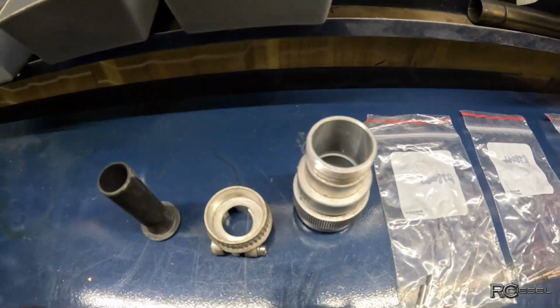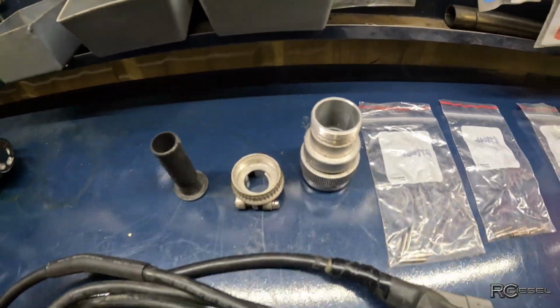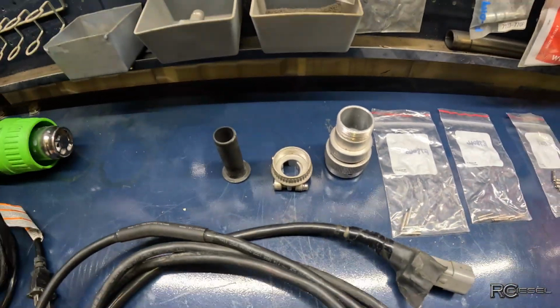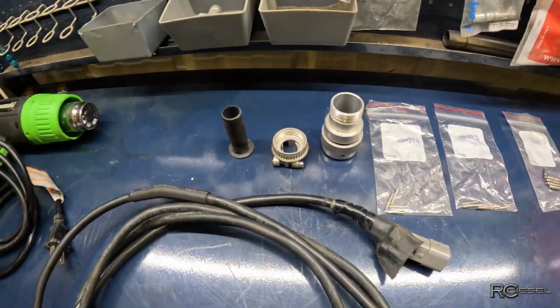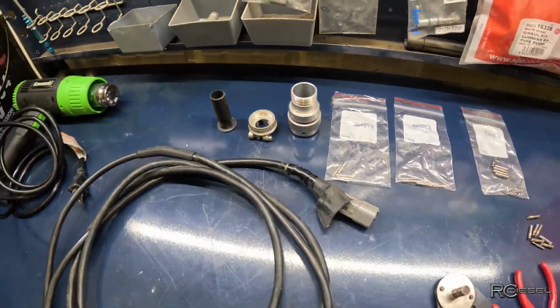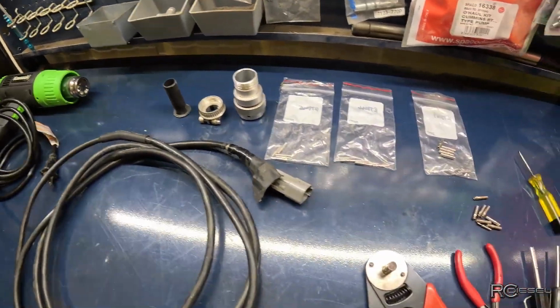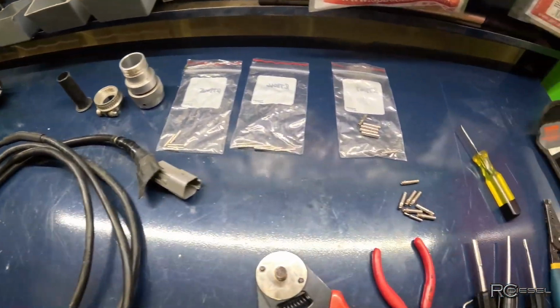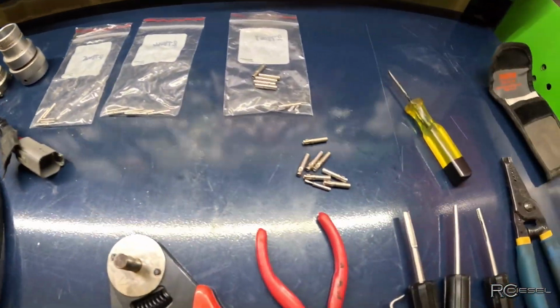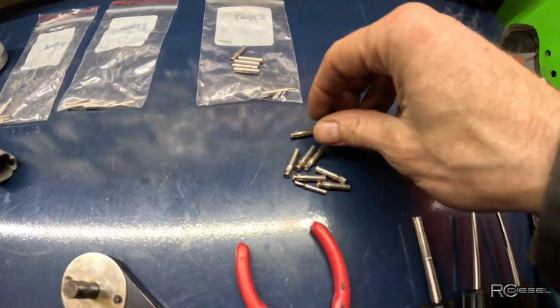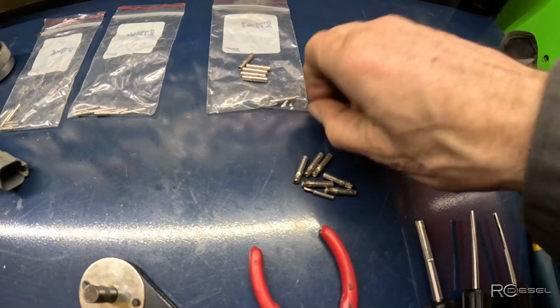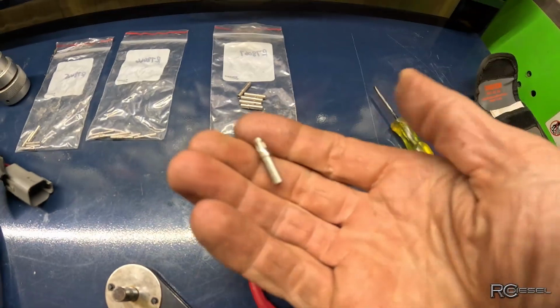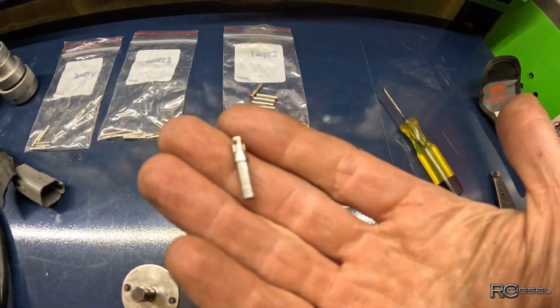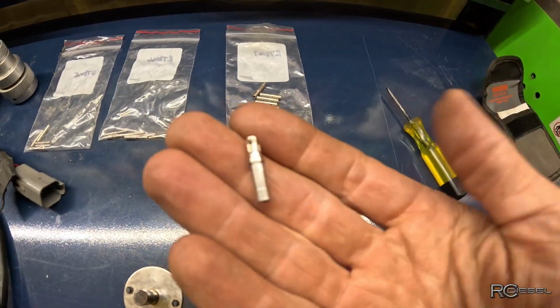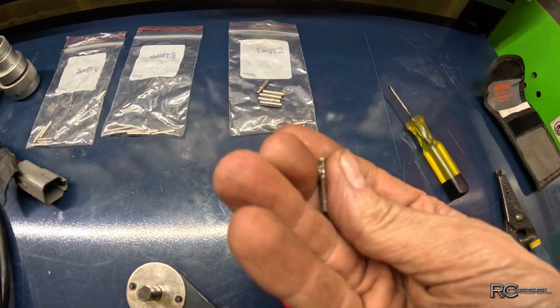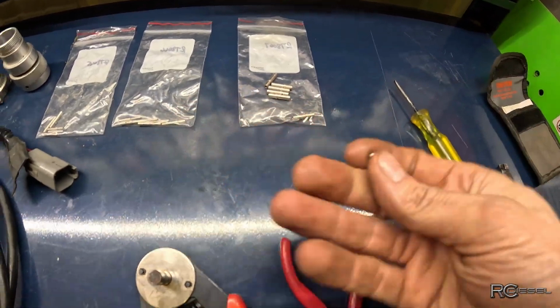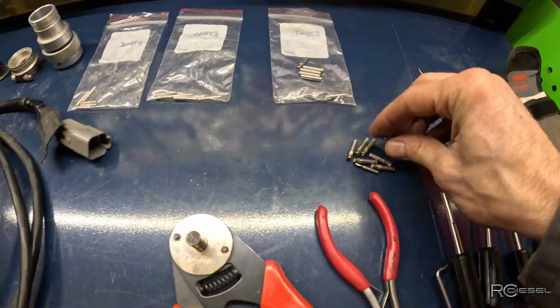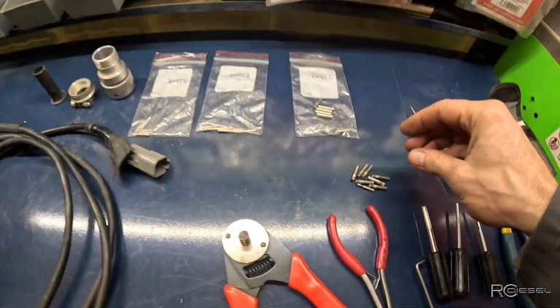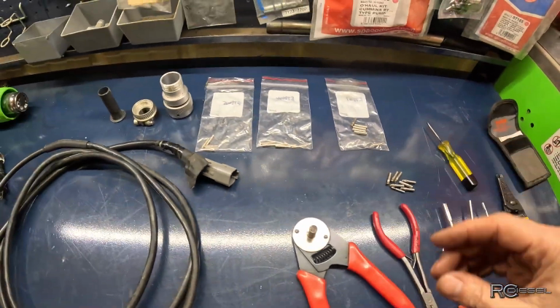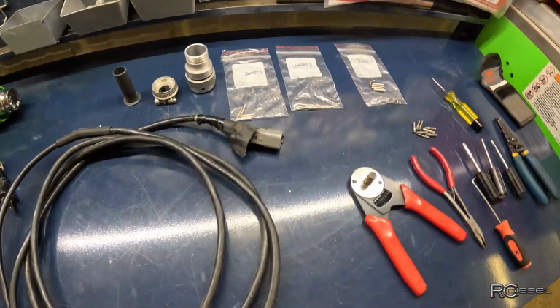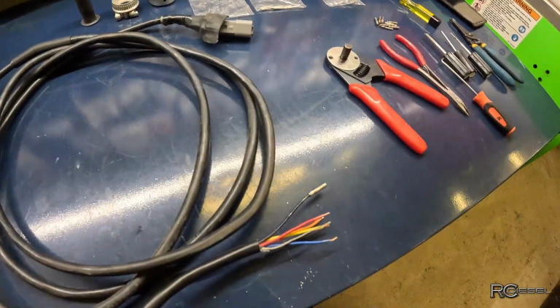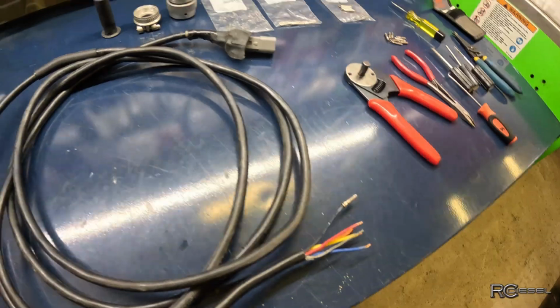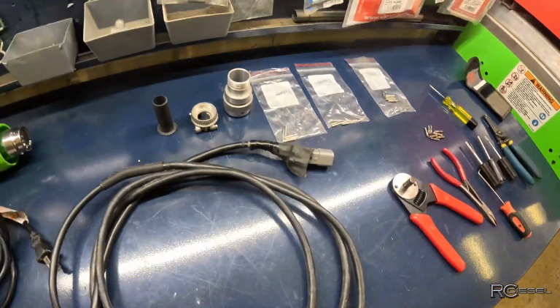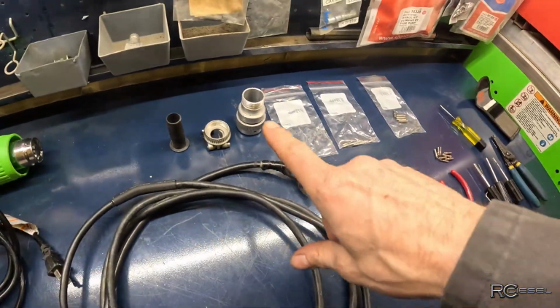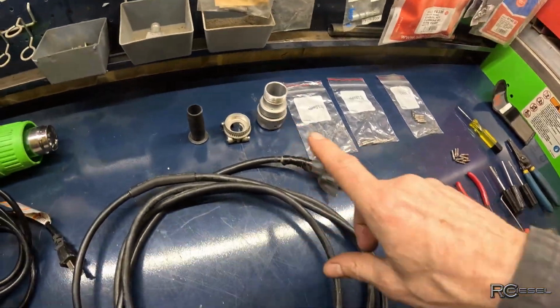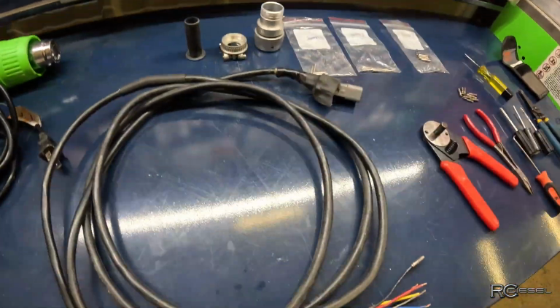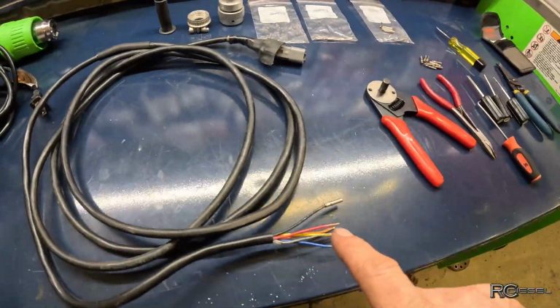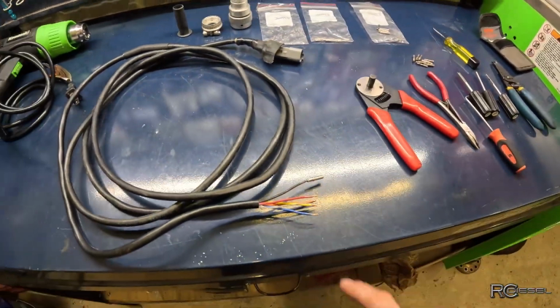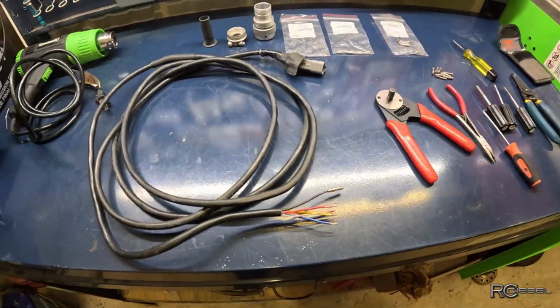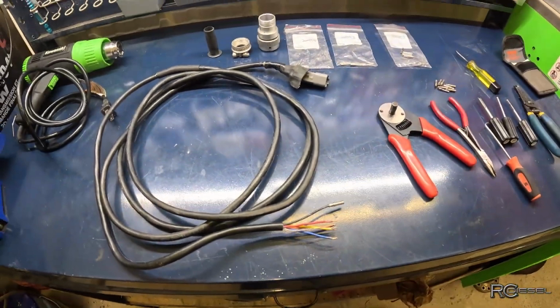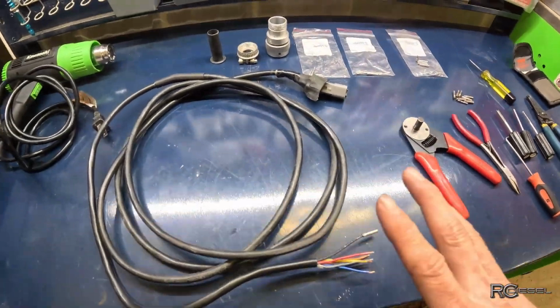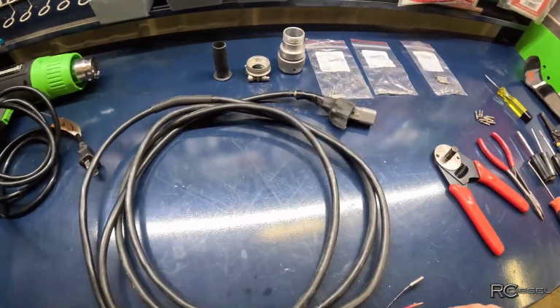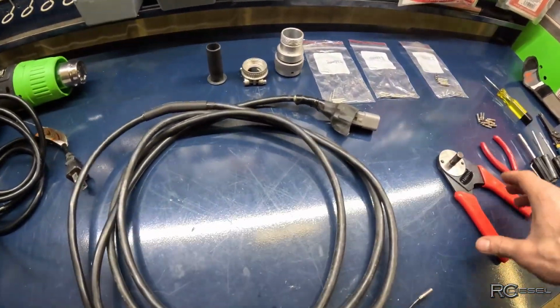These are a Deutsch plug. They require a special little pin — these little round Deutsch pins. Today I'm going to show you how to get them out of the connector and how to crimp them, and we need some special tools for that.